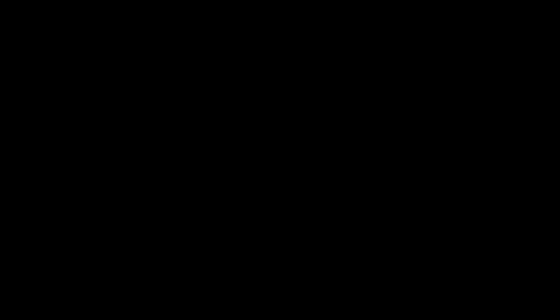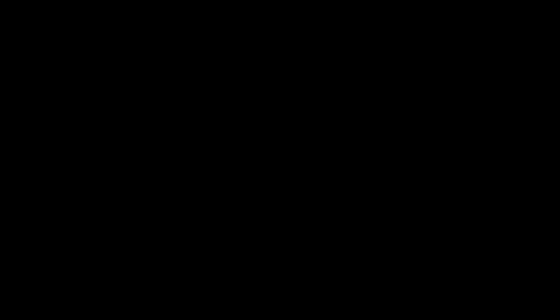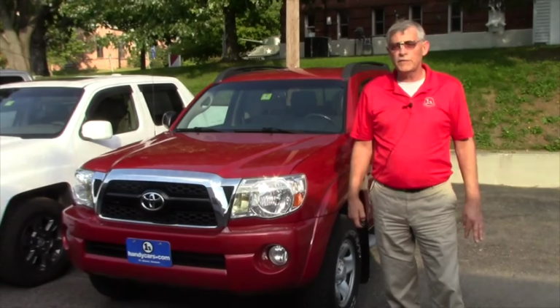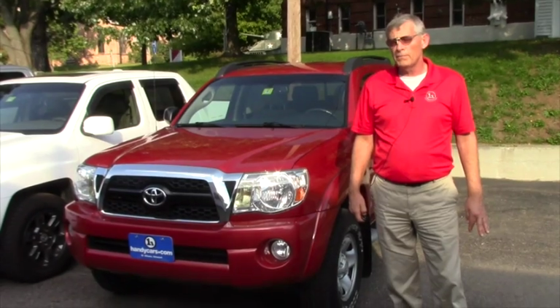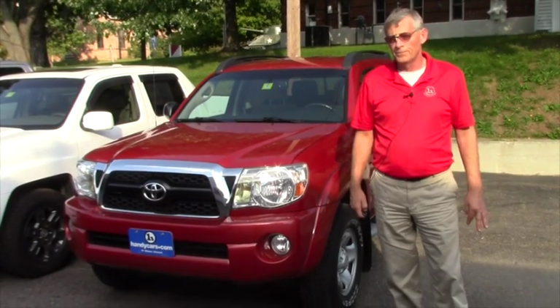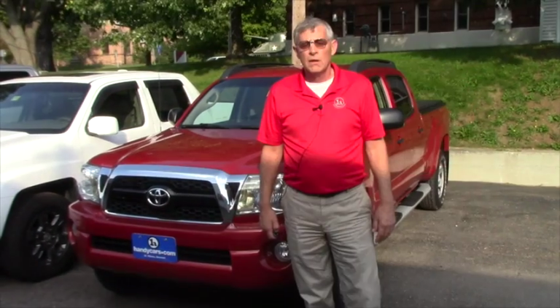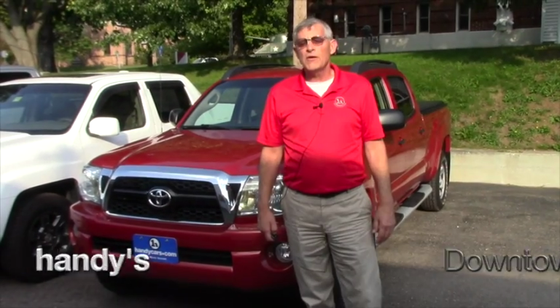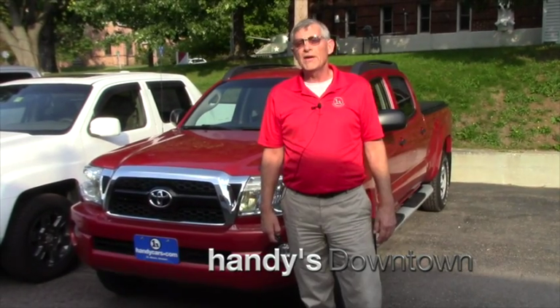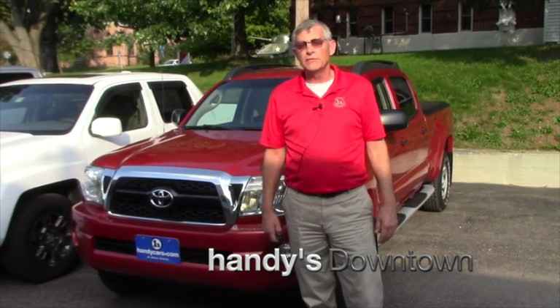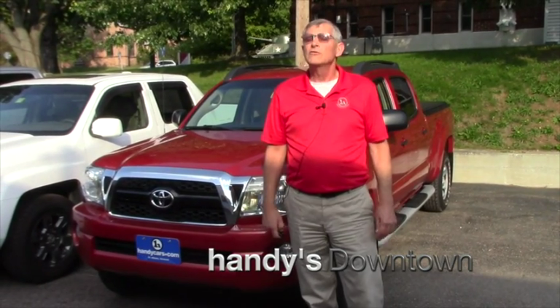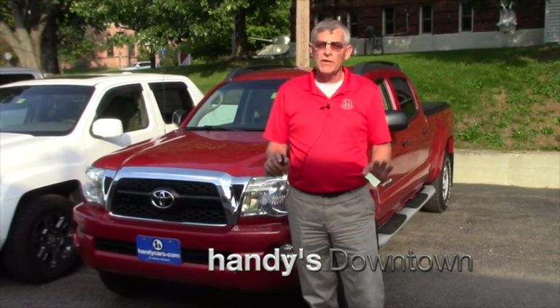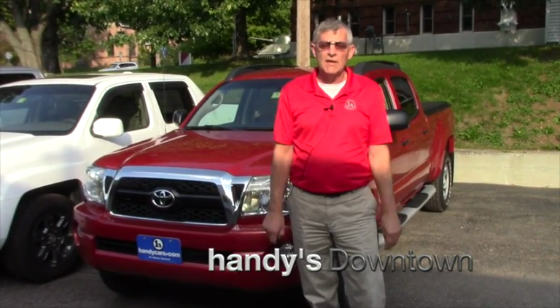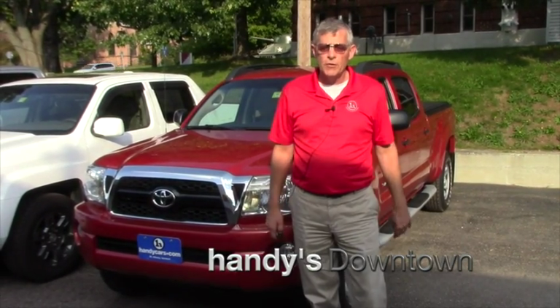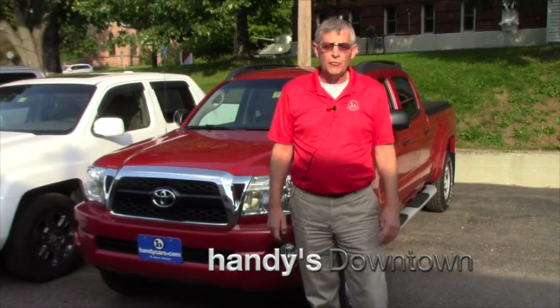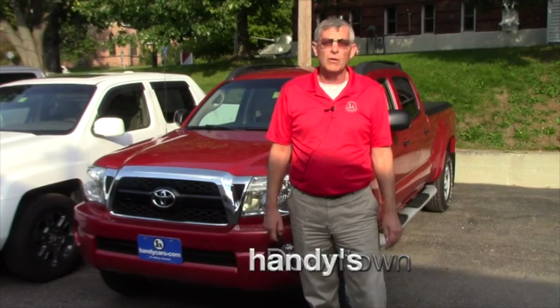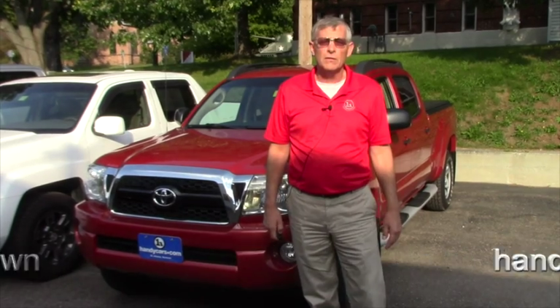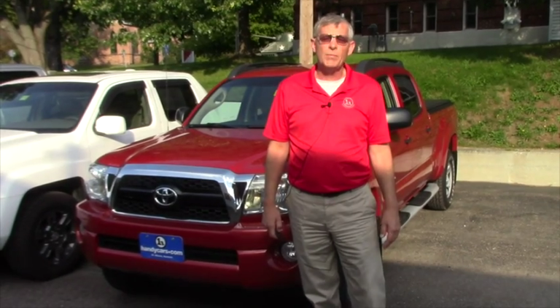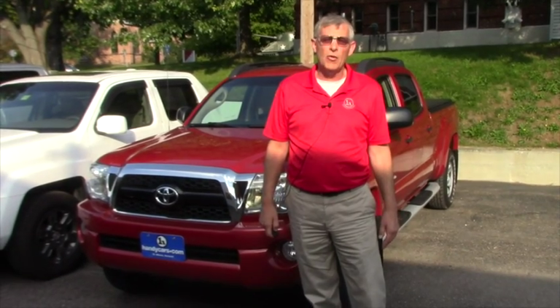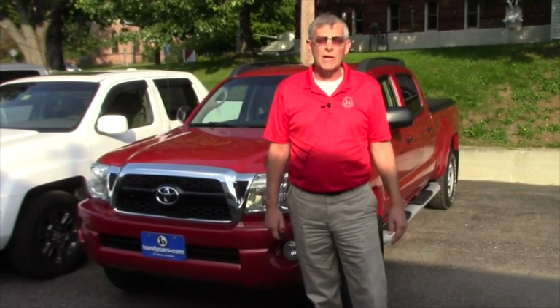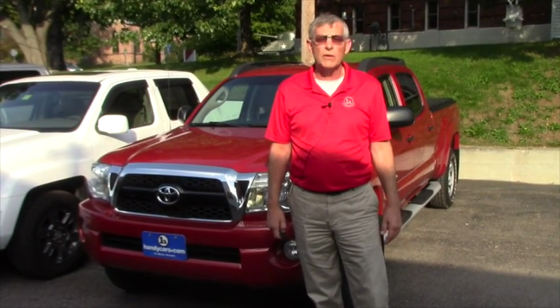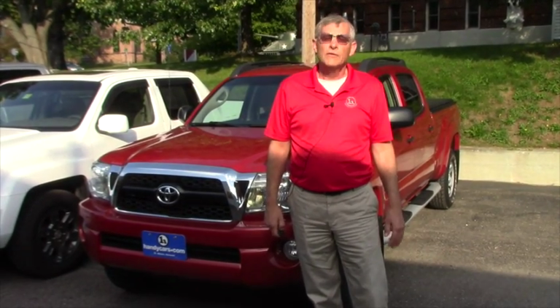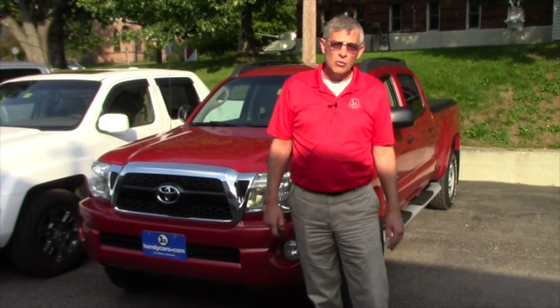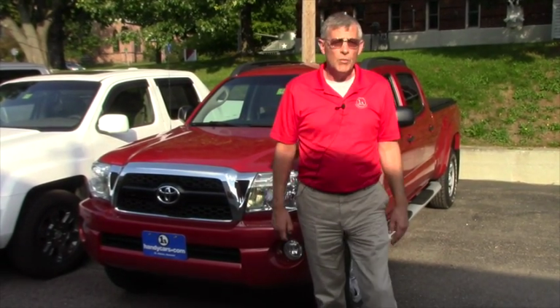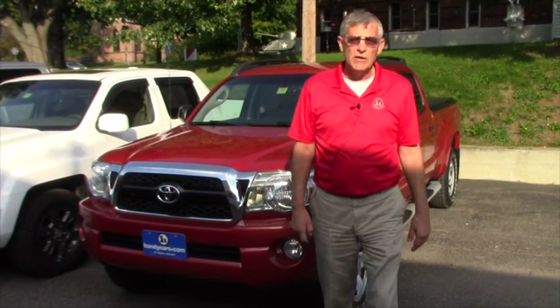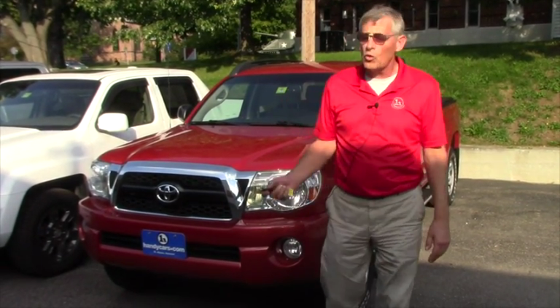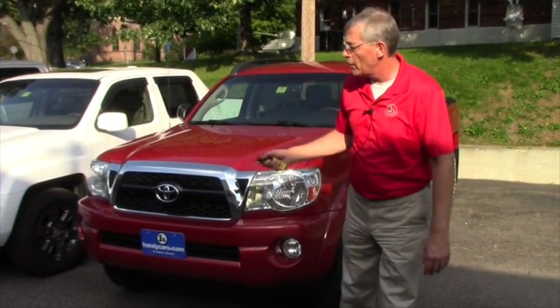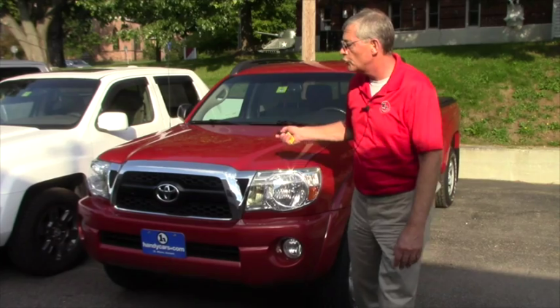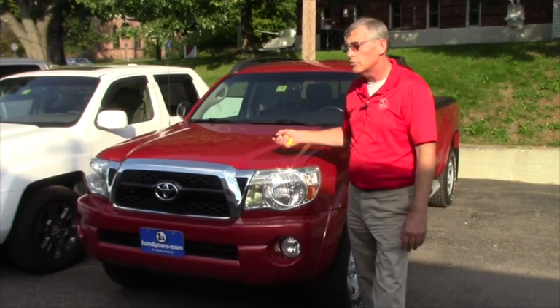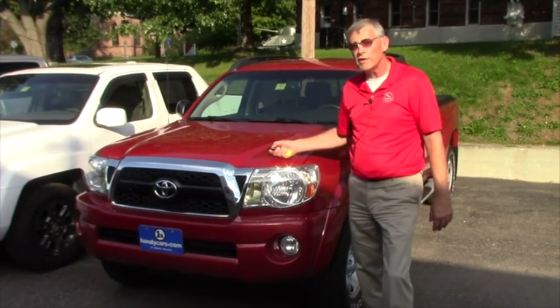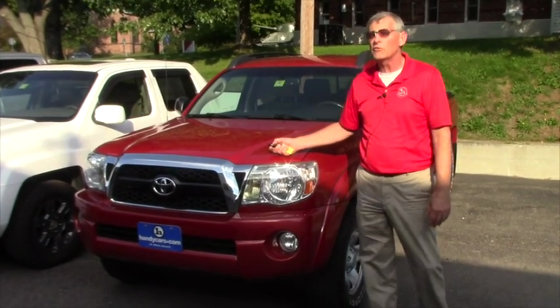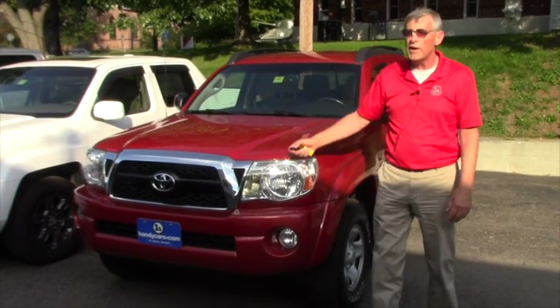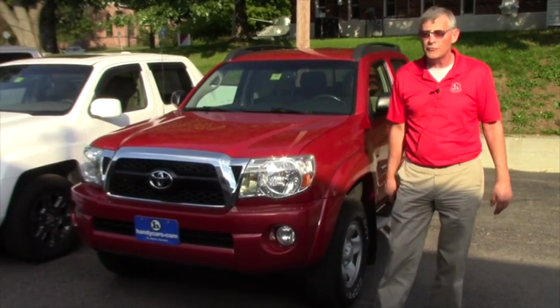How you doing Tara? It's Mike over at Handy's. Just want to say thank you very much for stopping by our online store, taking a look at what we have in the inventory. I want to introduce you to the 2011 Tacoma I have here.